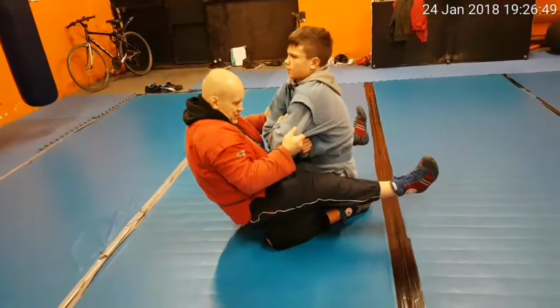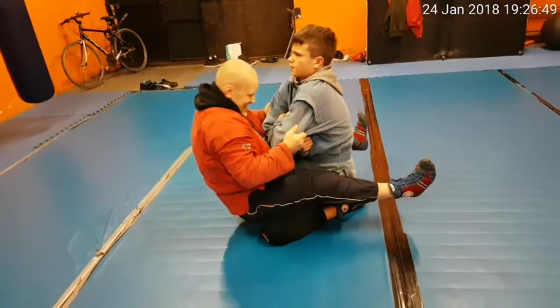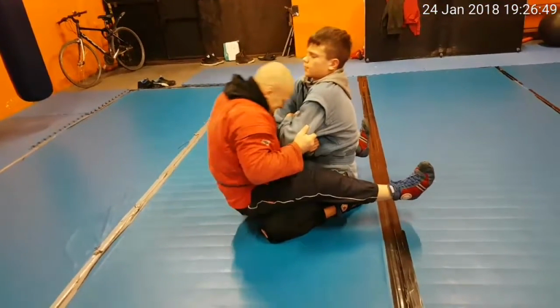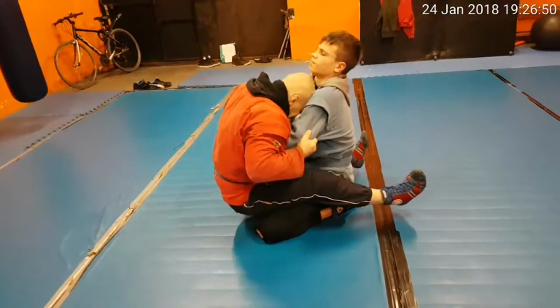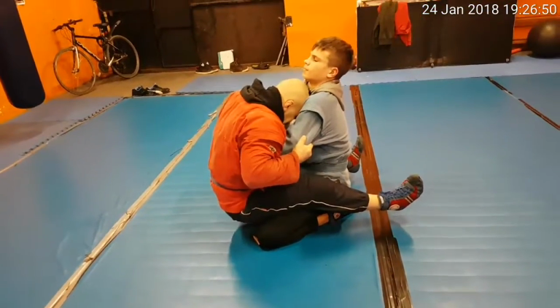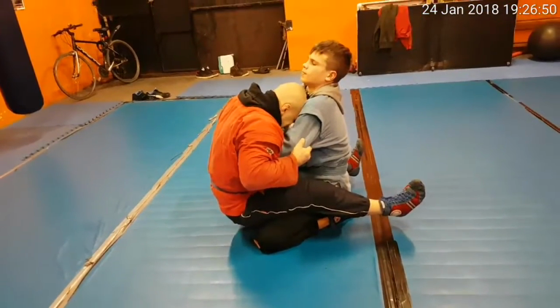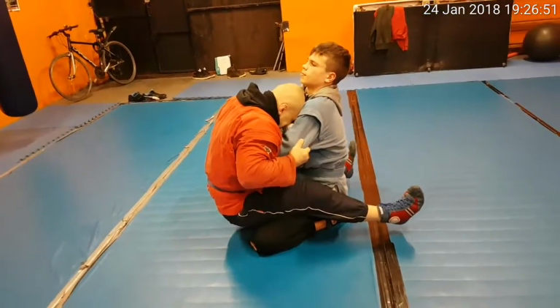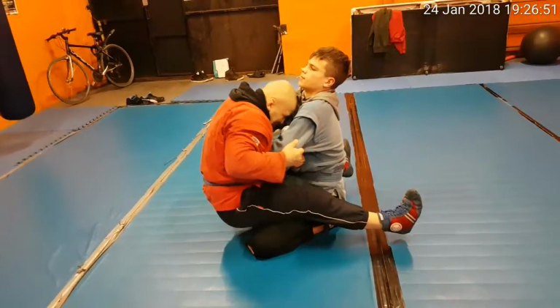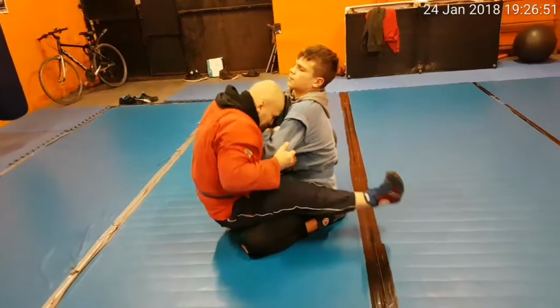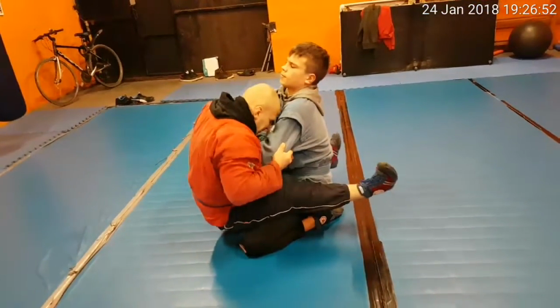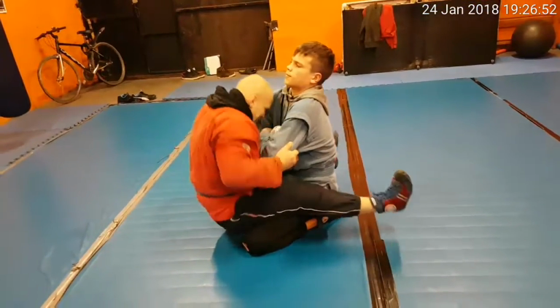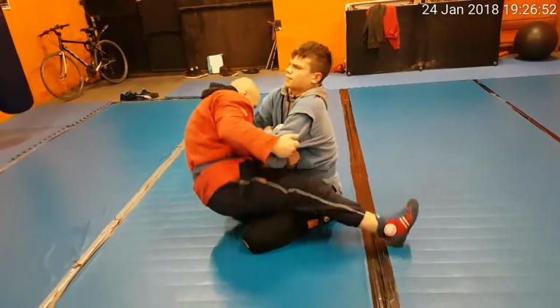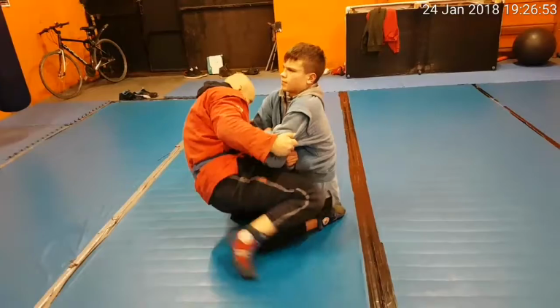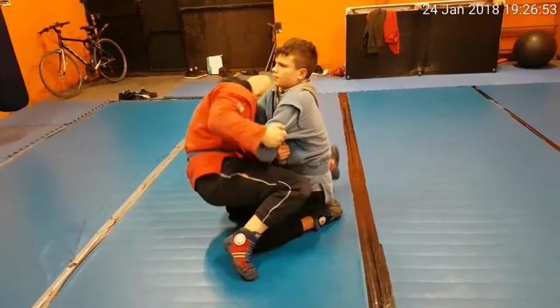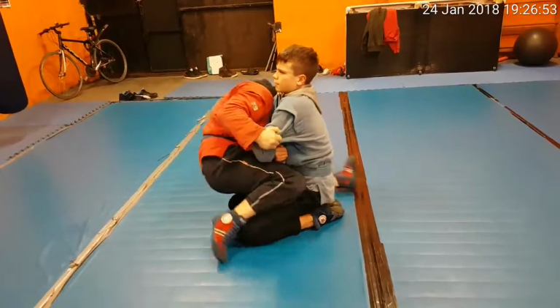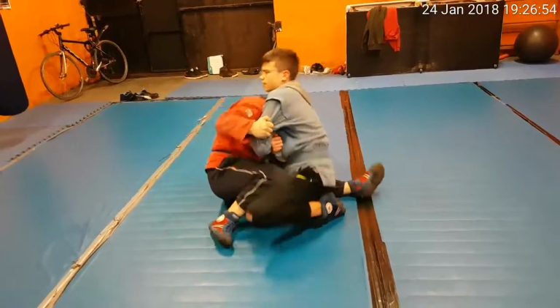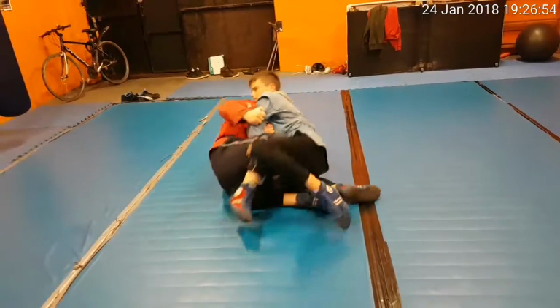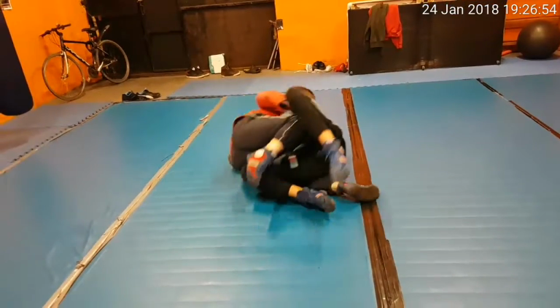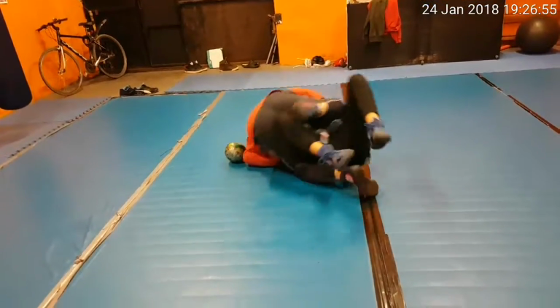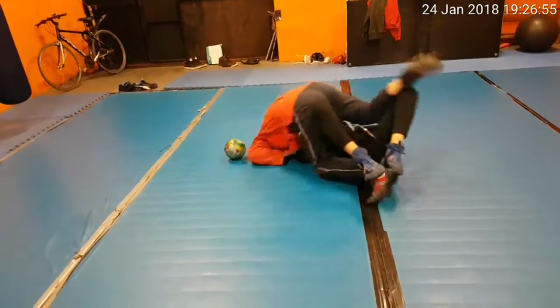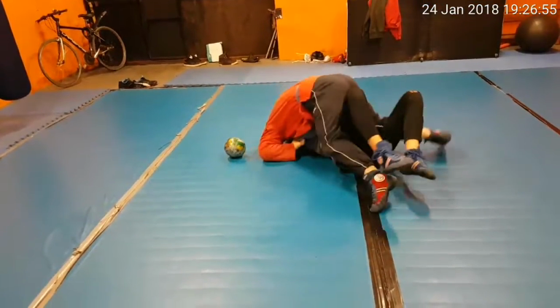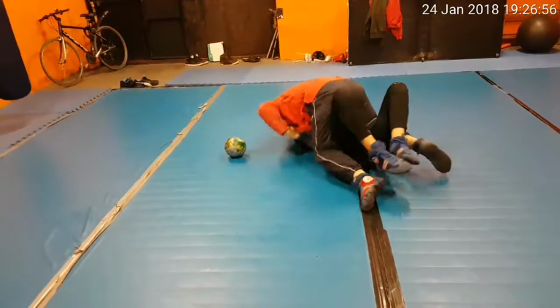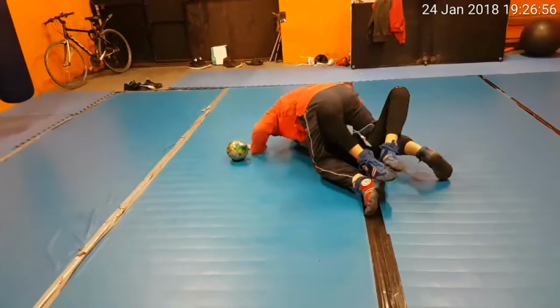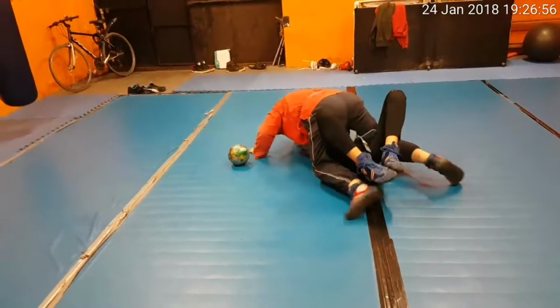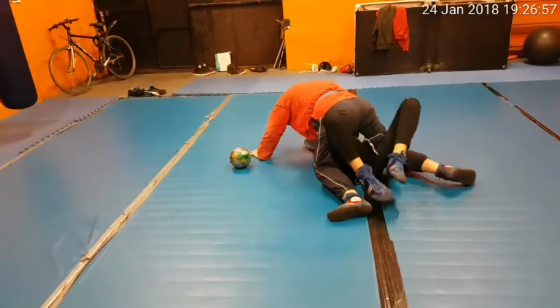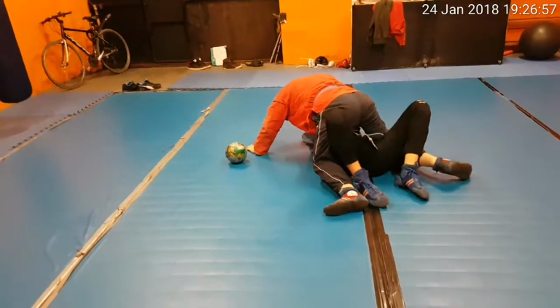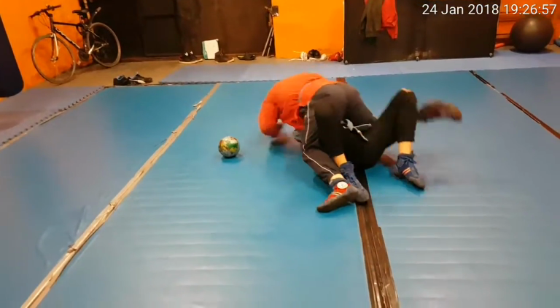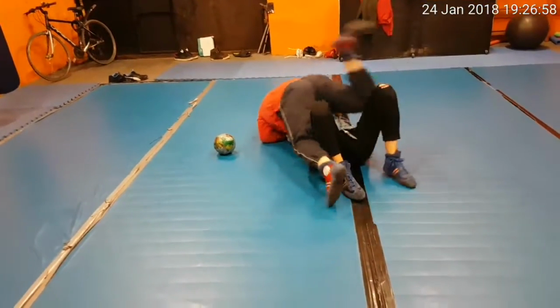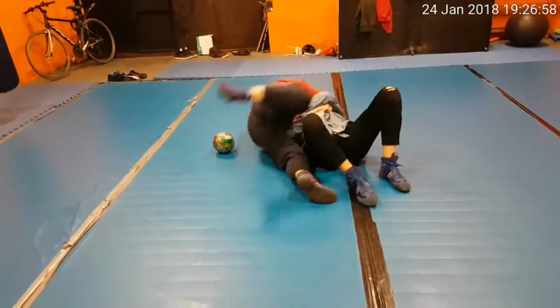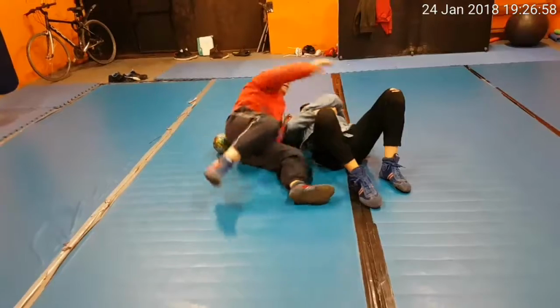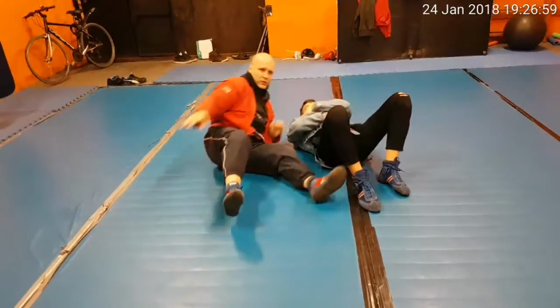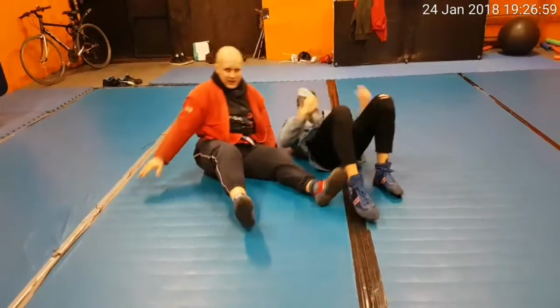Wow, he's so close. Now he's working with my legs, he's here — more than that.